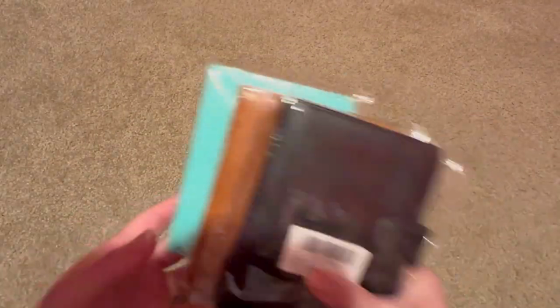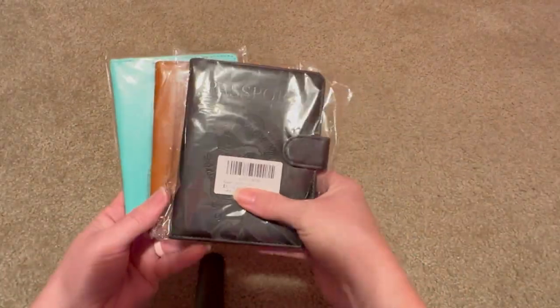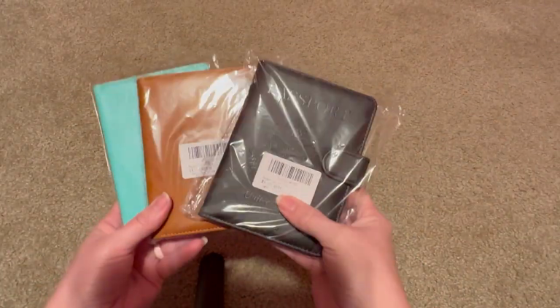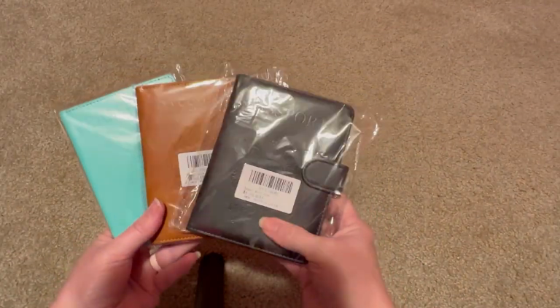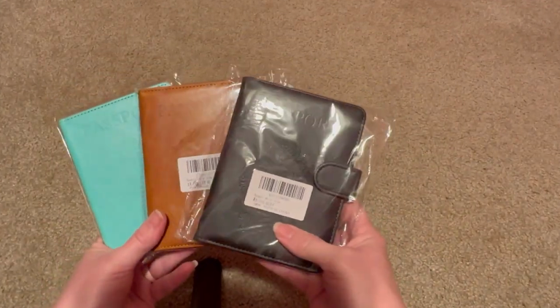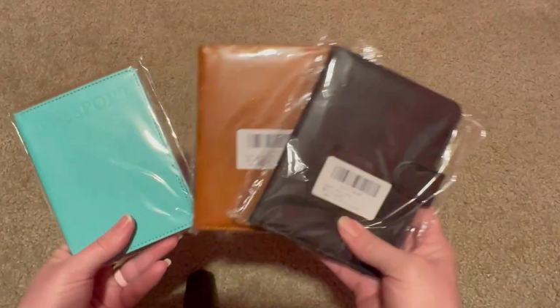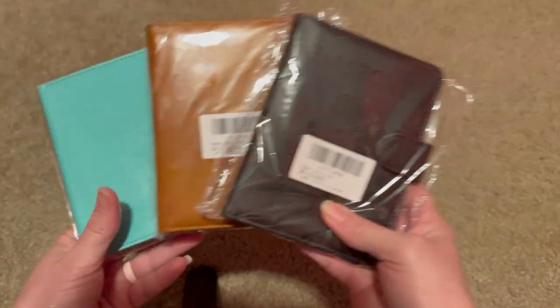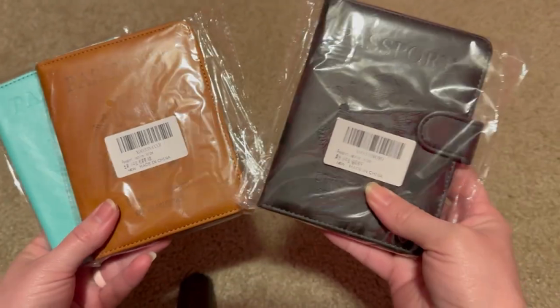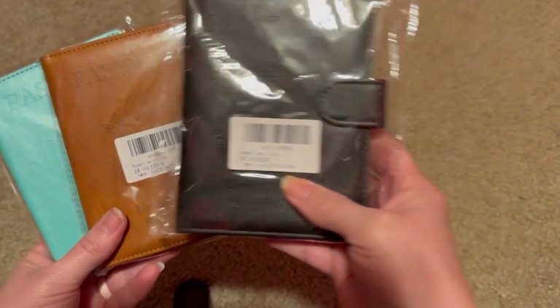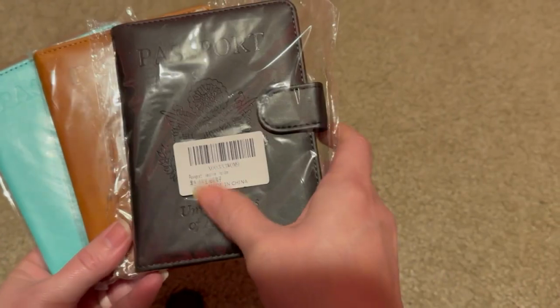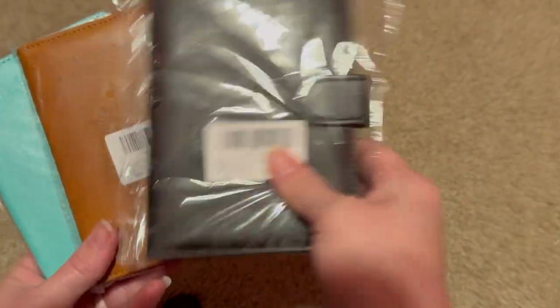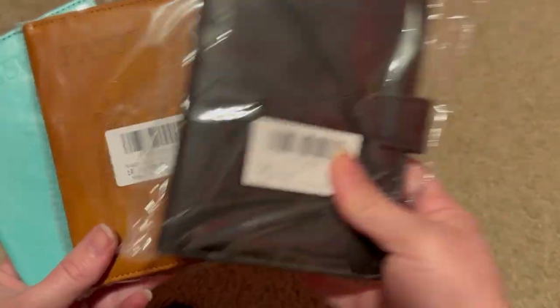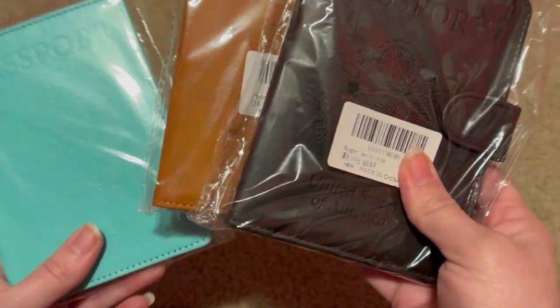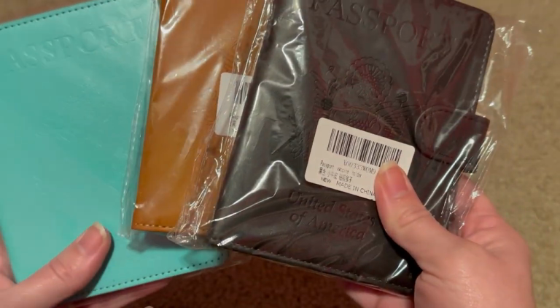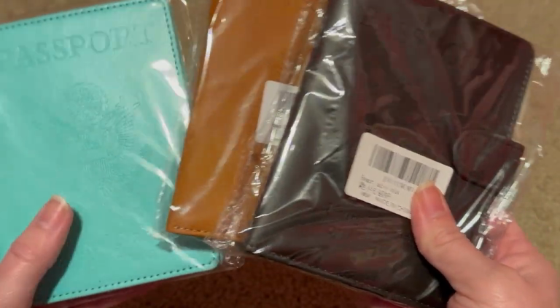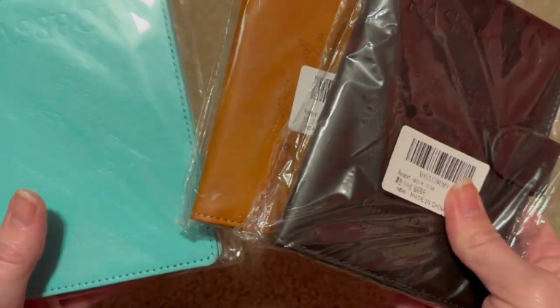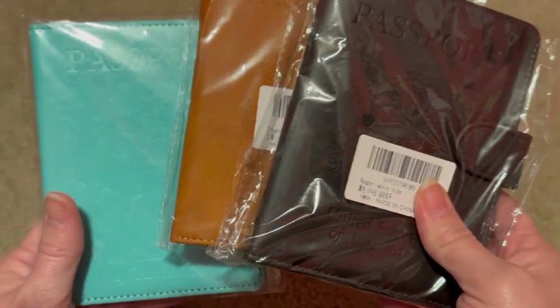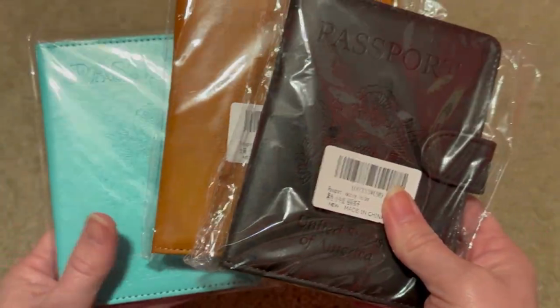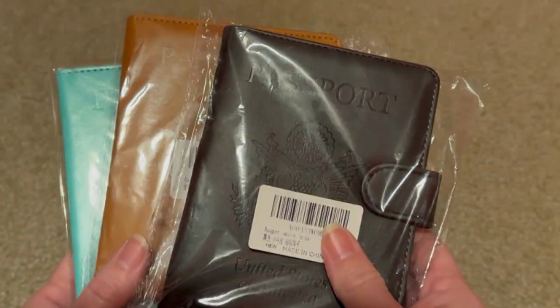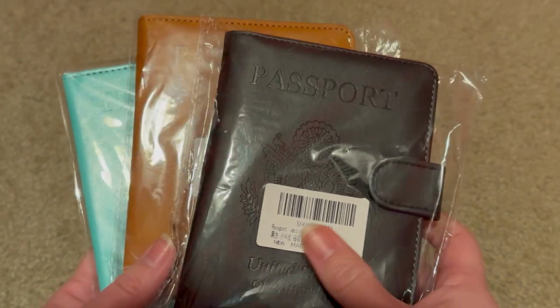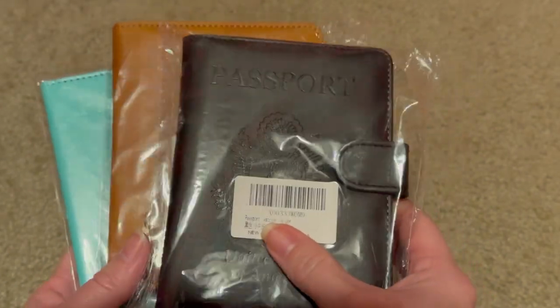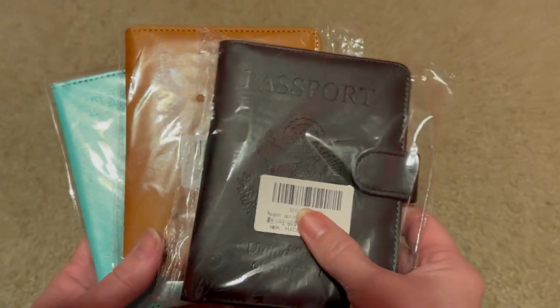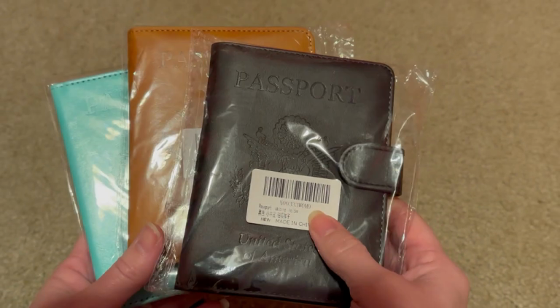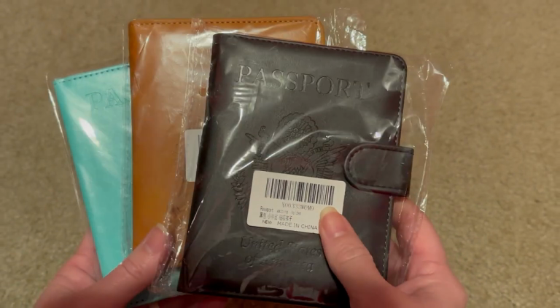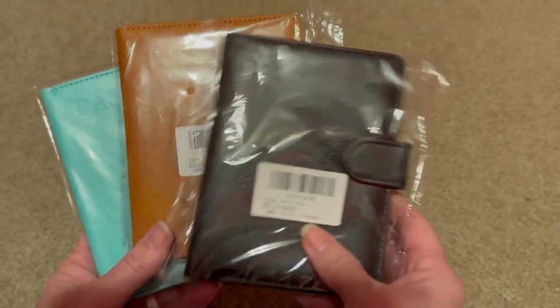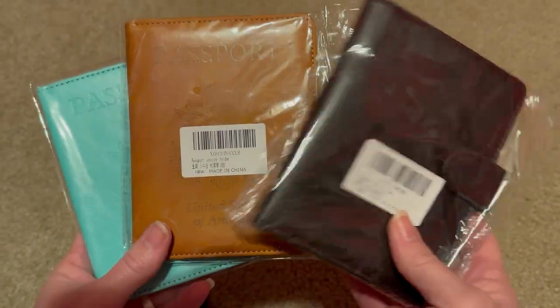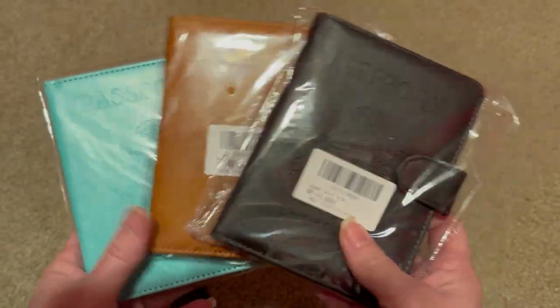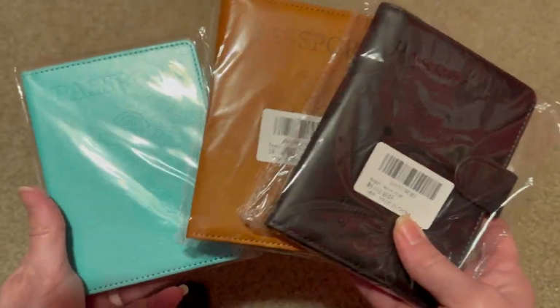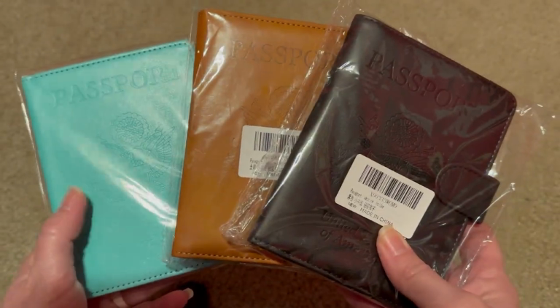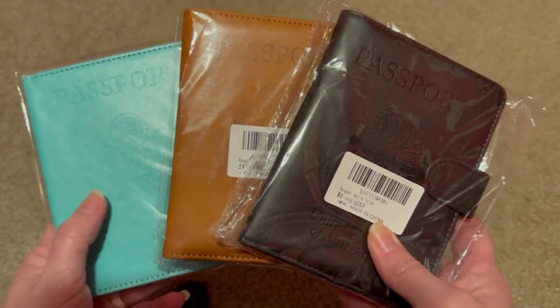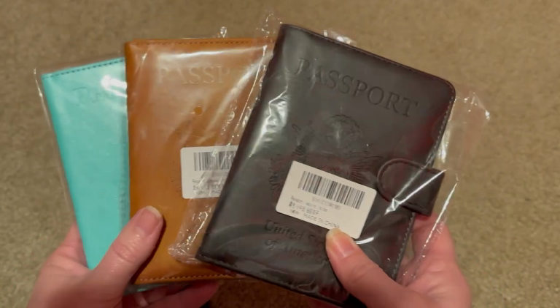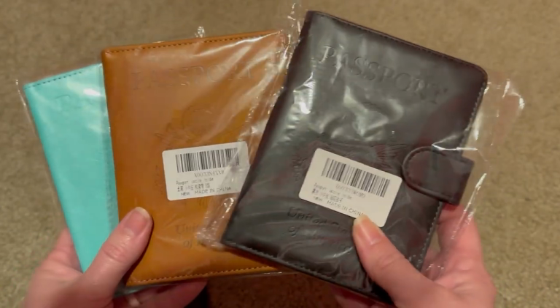We decided to get three passport holders — one black, one brown, and one teal color, $2 a piece. These are roughly $7 a piece on Amazon.